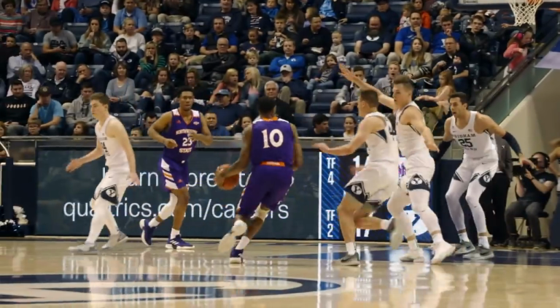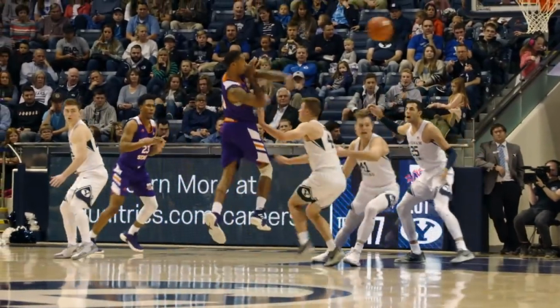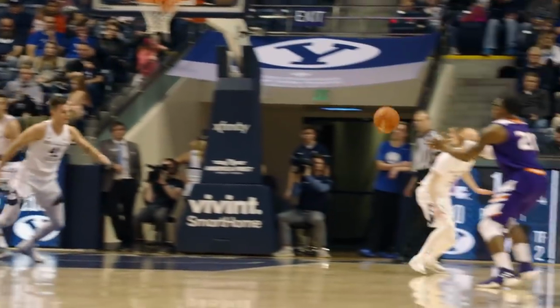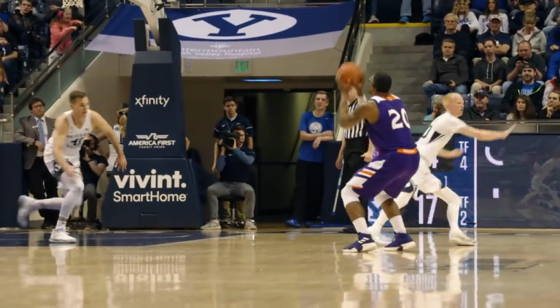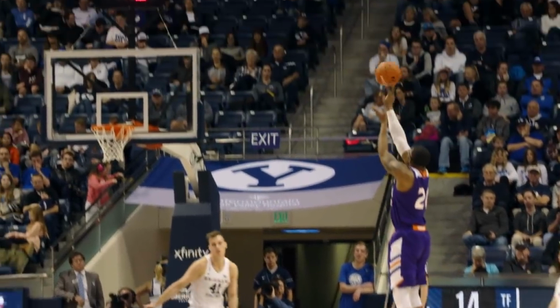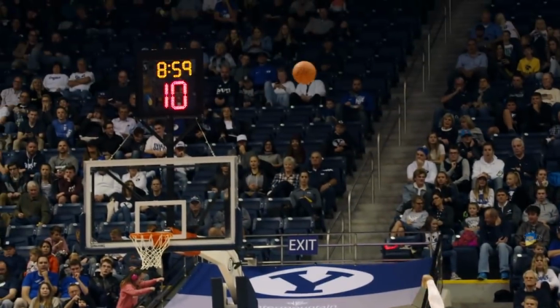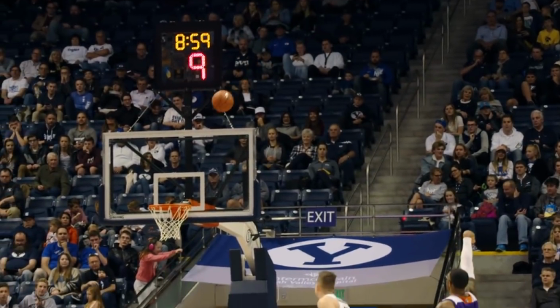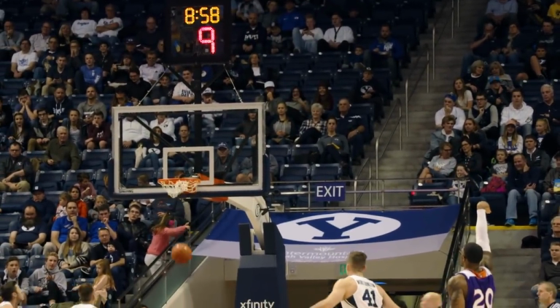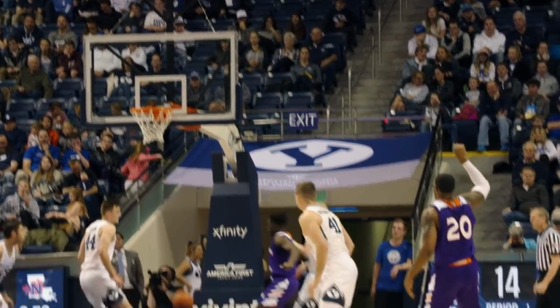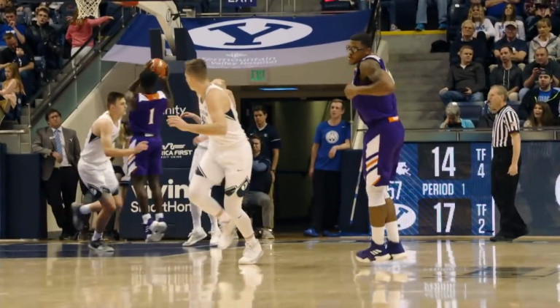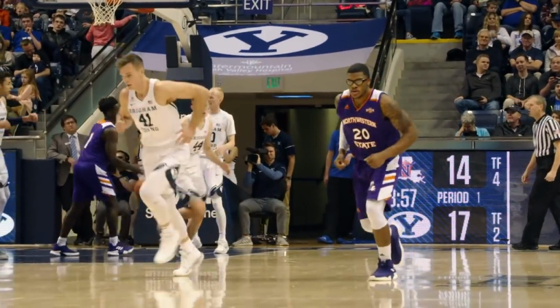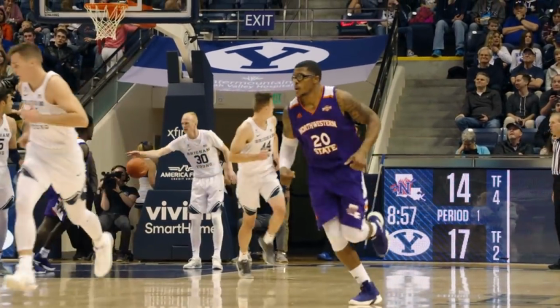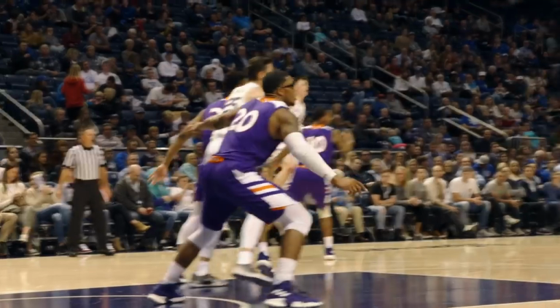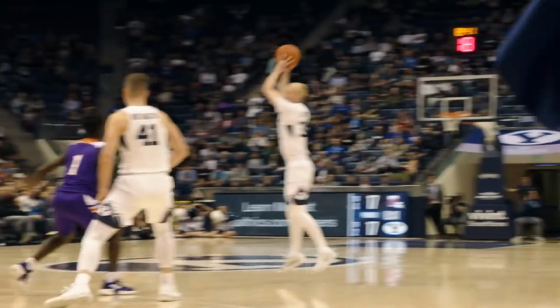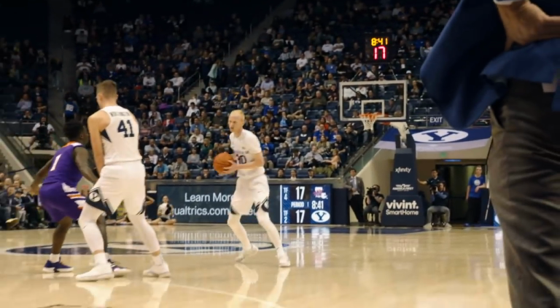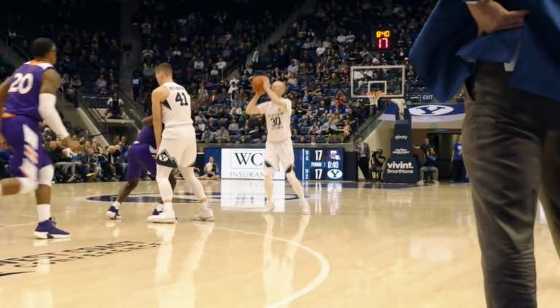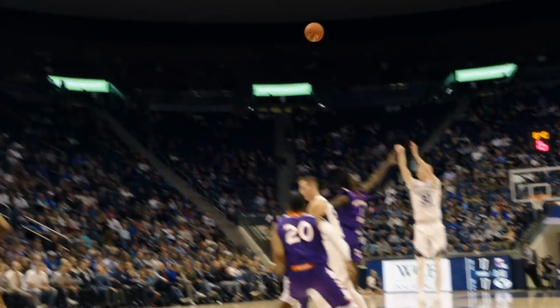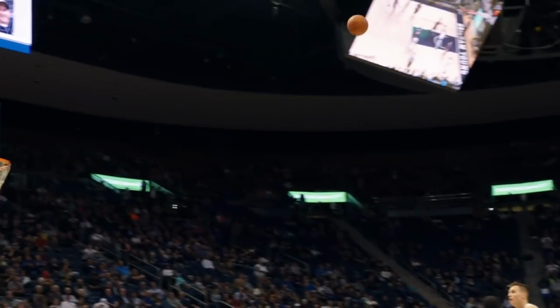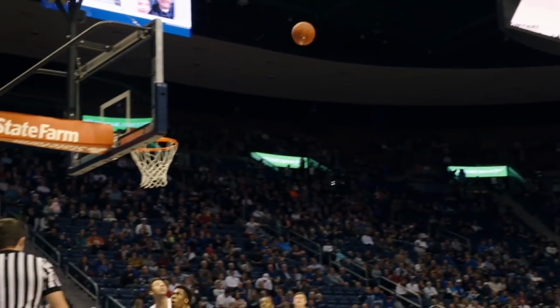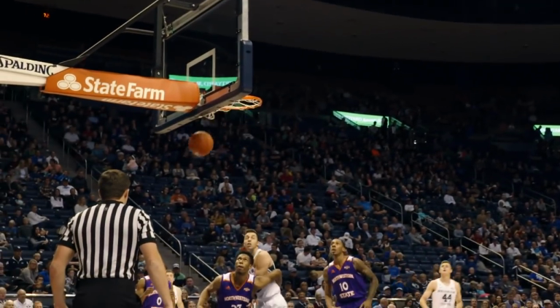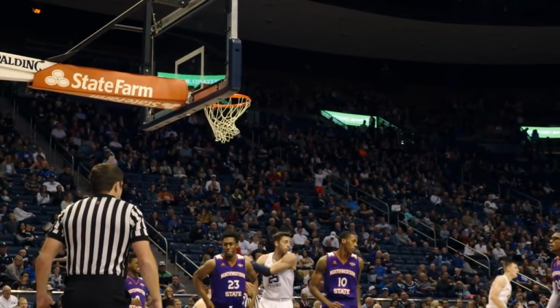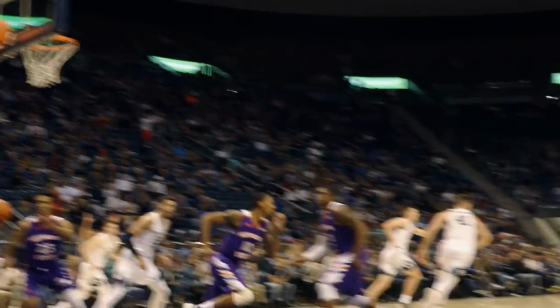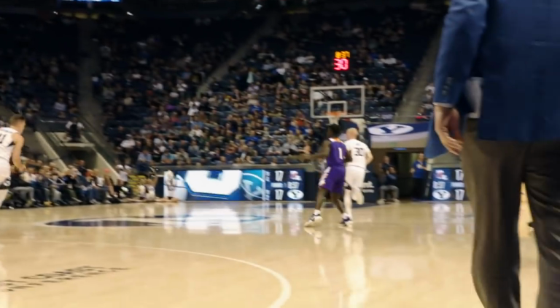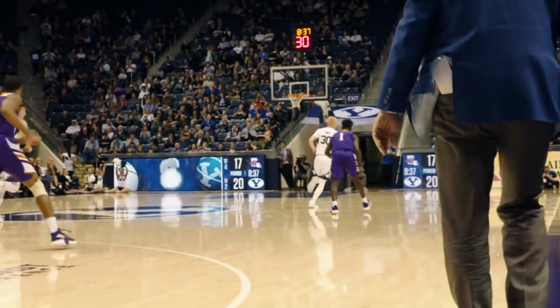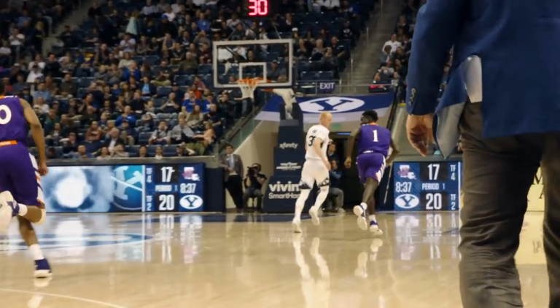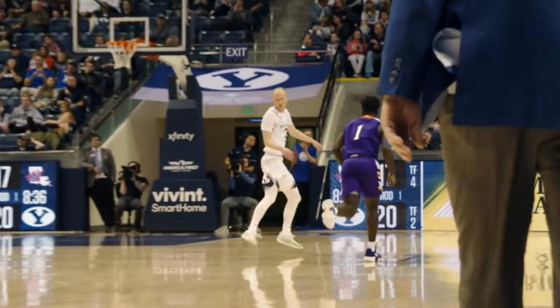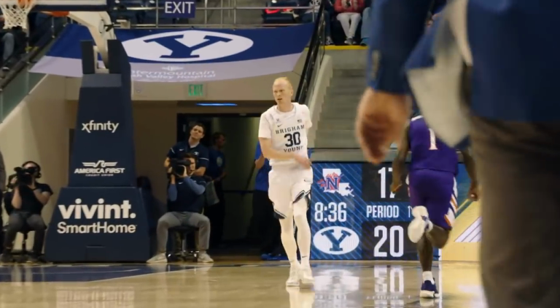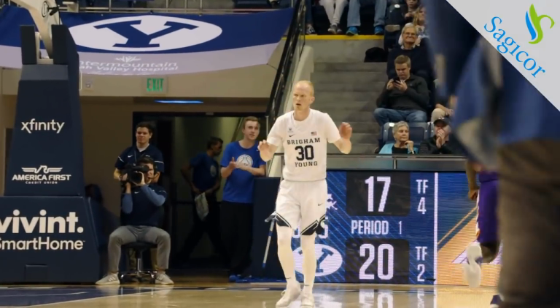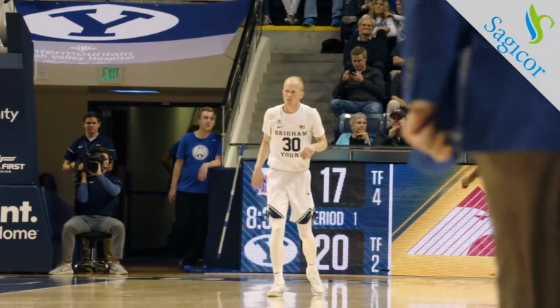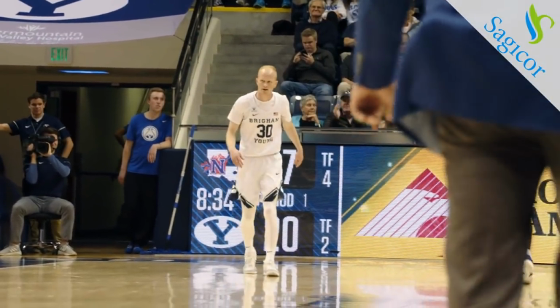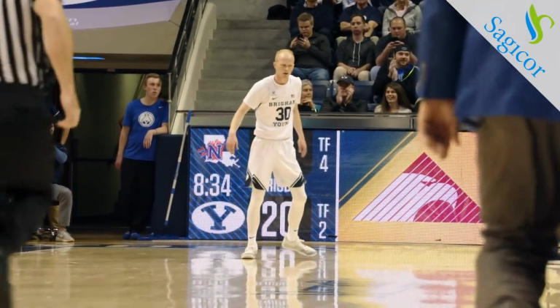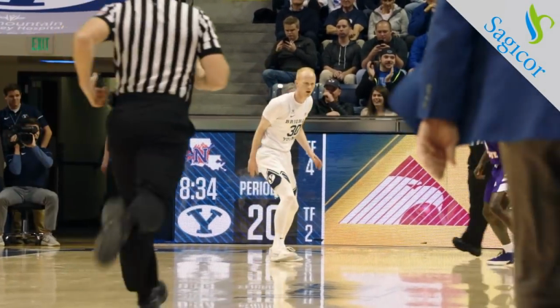Harding over the screen. Matuire to the left elbow. Right wing 3 is good. Harding right wing, jump past T.J., angle left, long 3, takes it, makes it. There it is. BYU's first 3, breaks open the seal on the basket from 3.